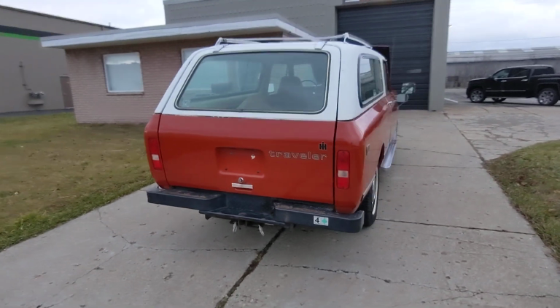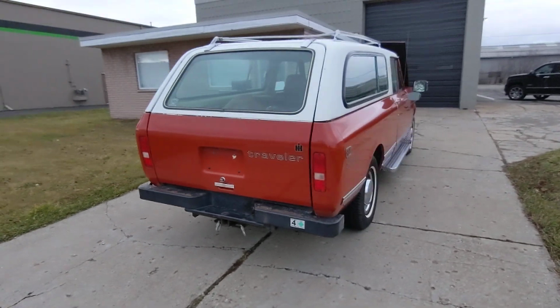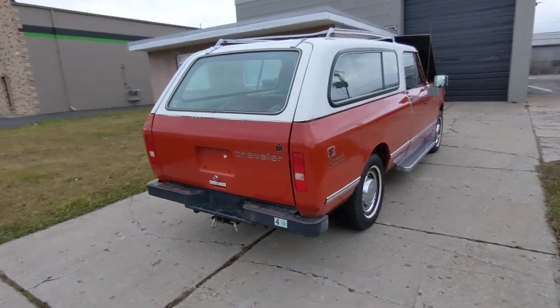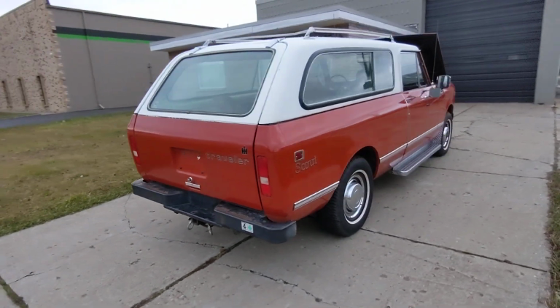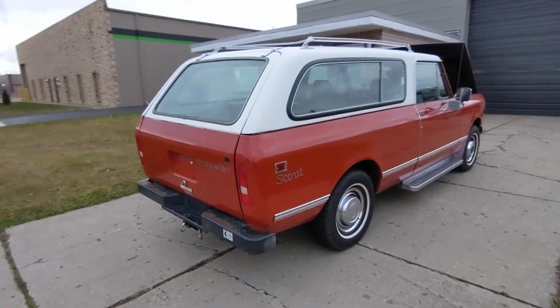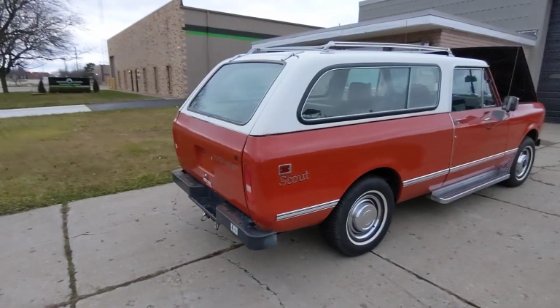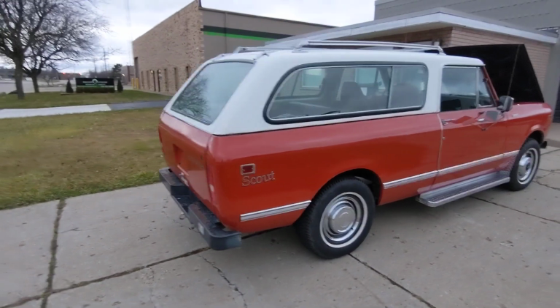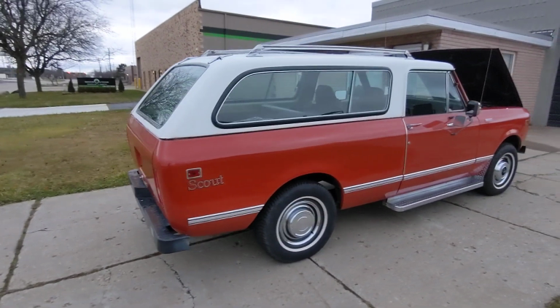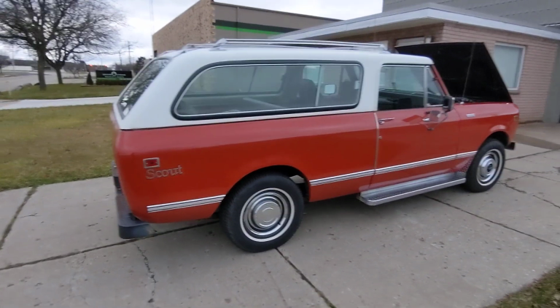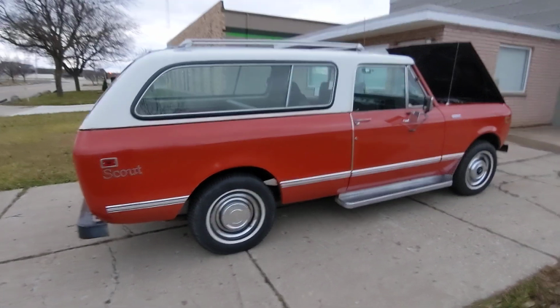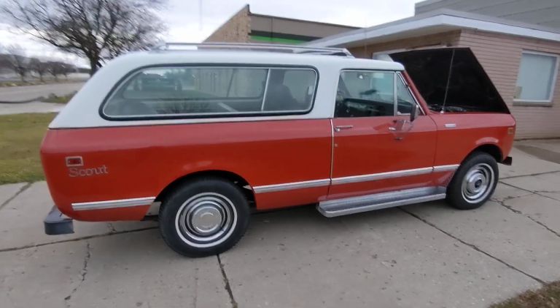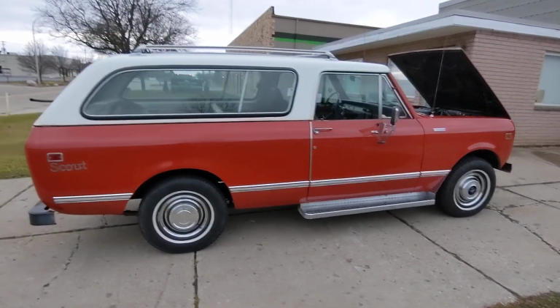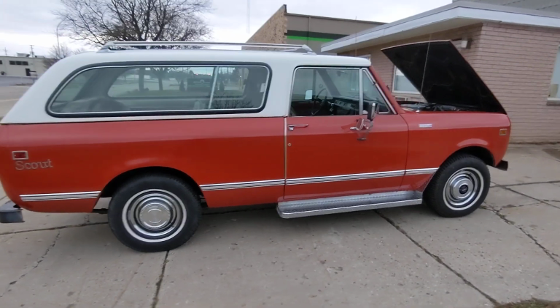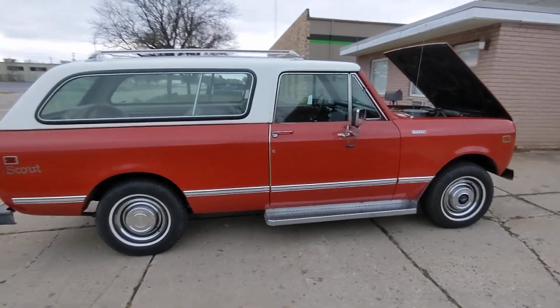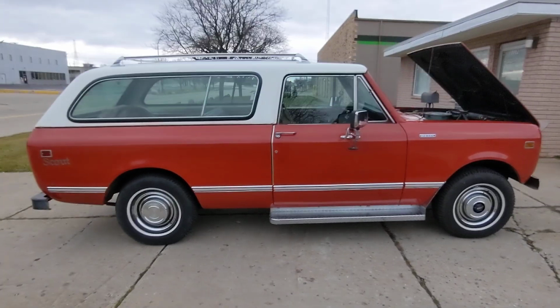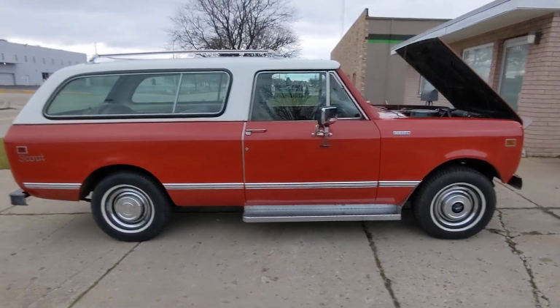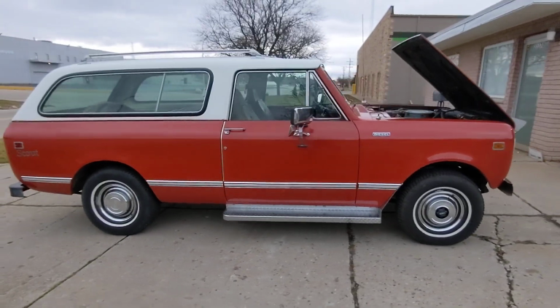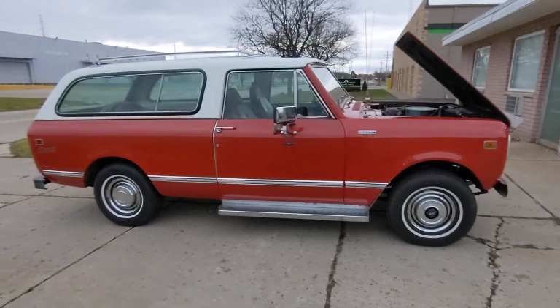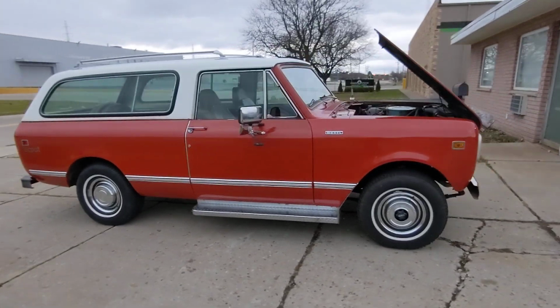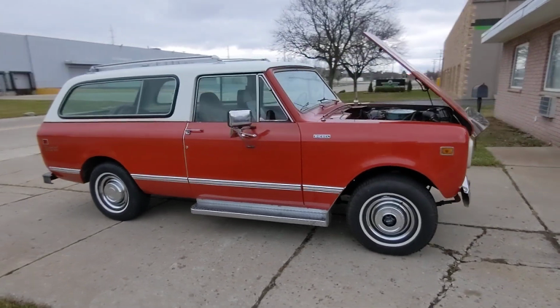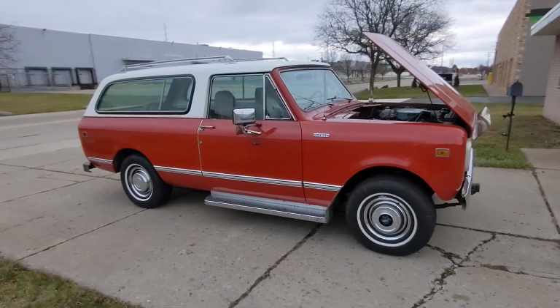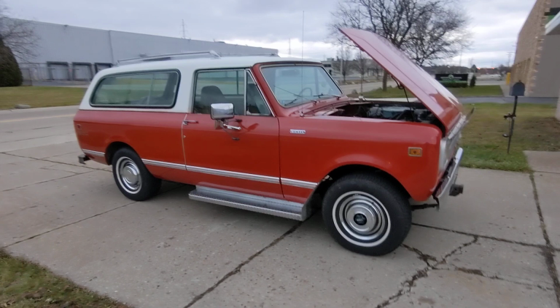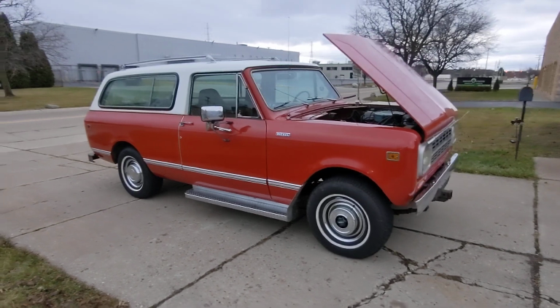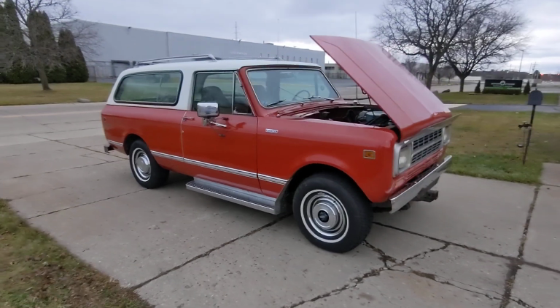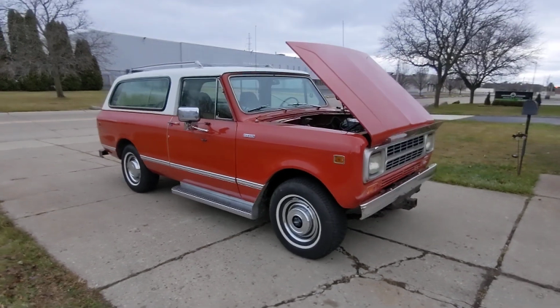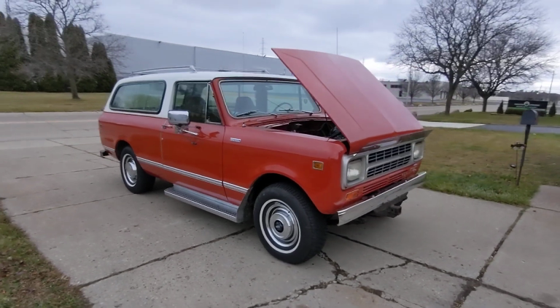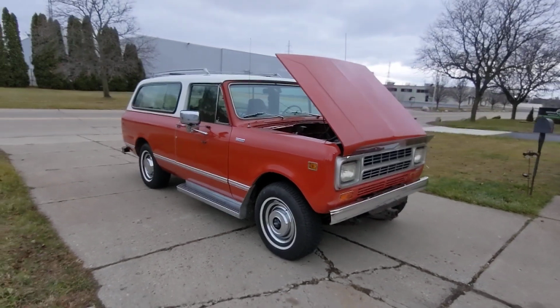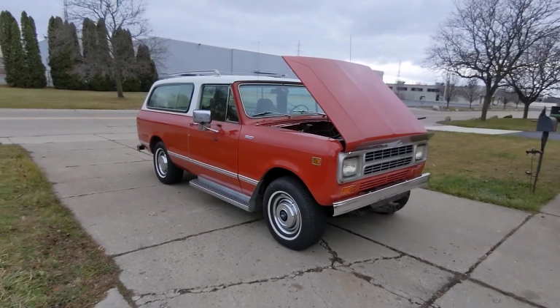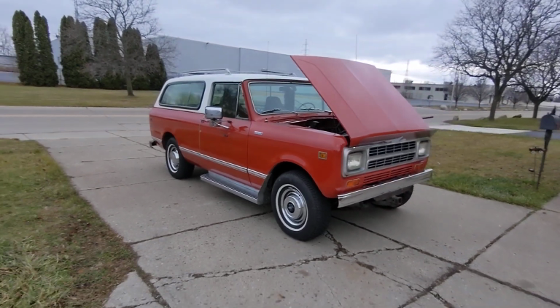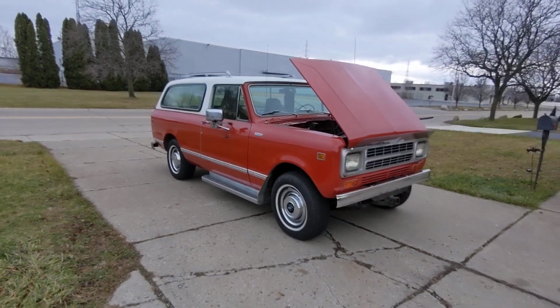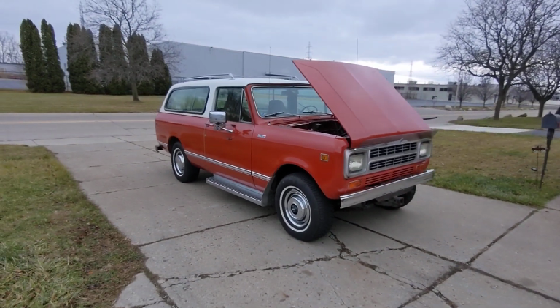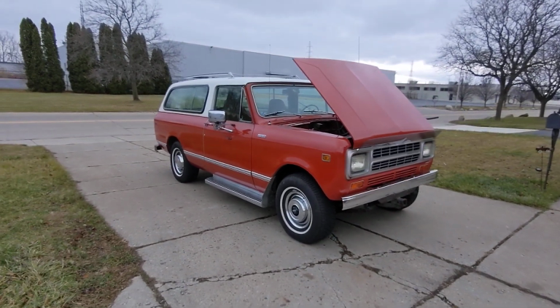It was originally sold new in Hawaii and came back to the mainland in '82 or '83. The sticker on the bumper is good till '82, and then it came to Washington State.